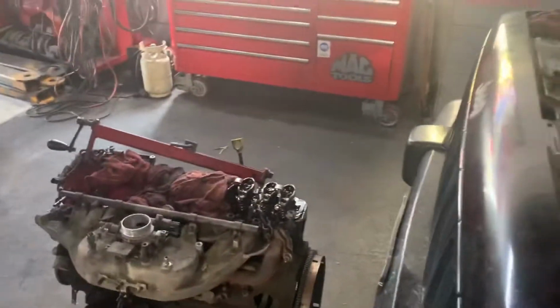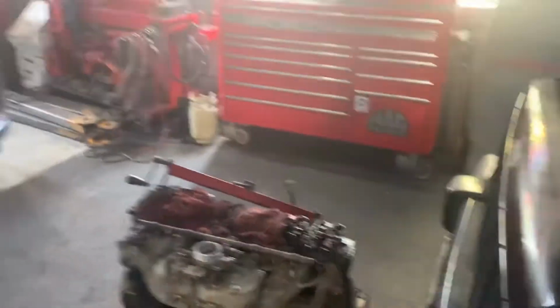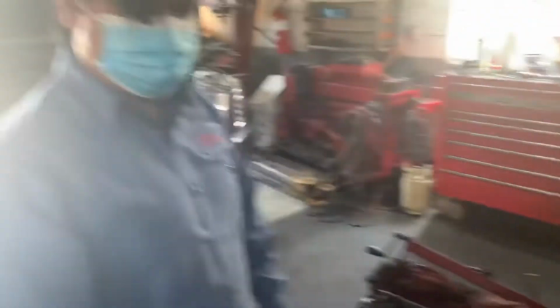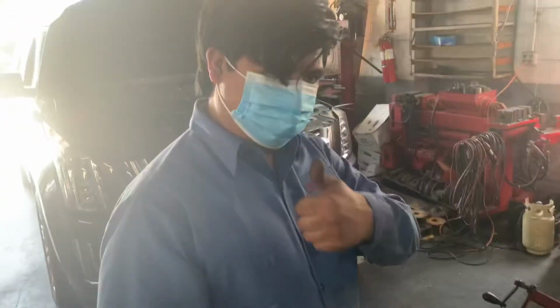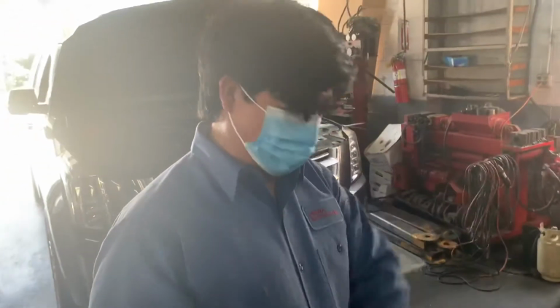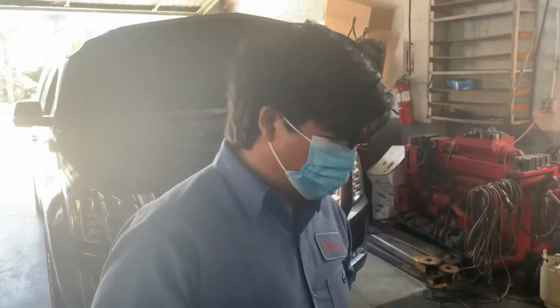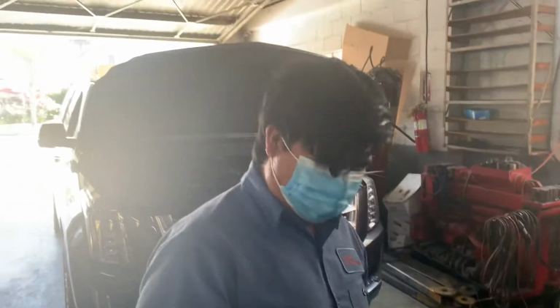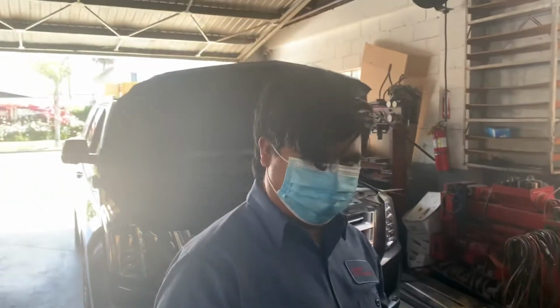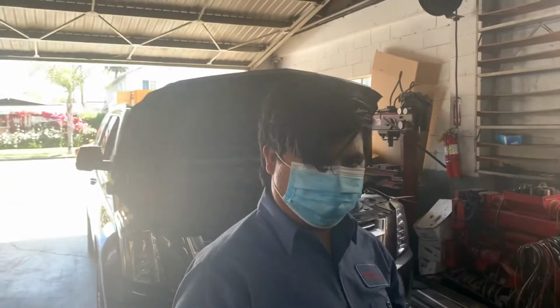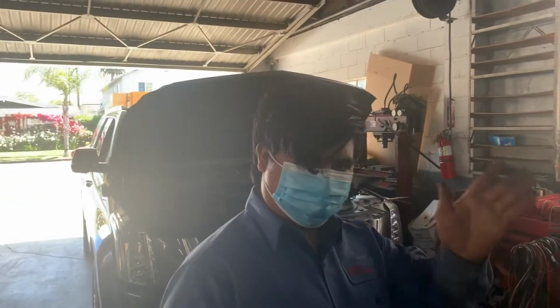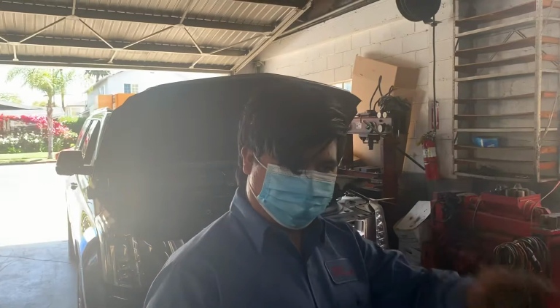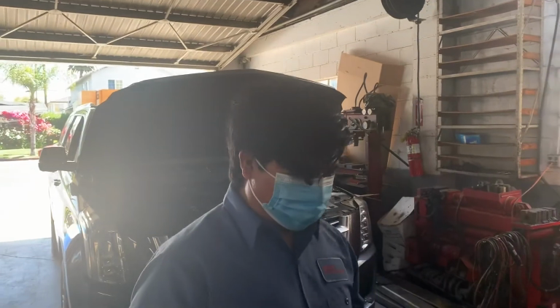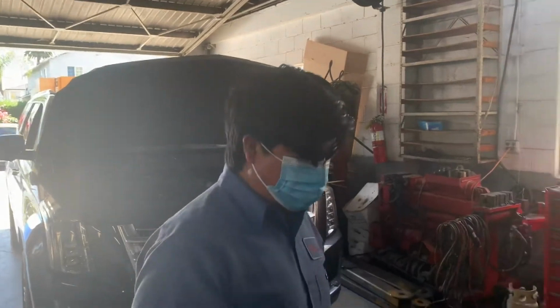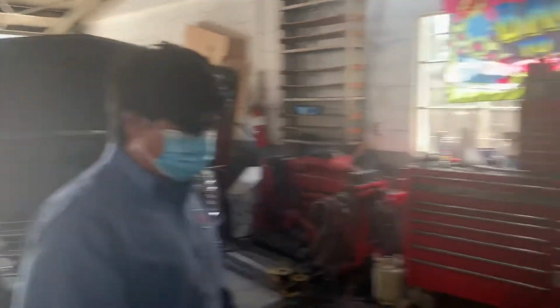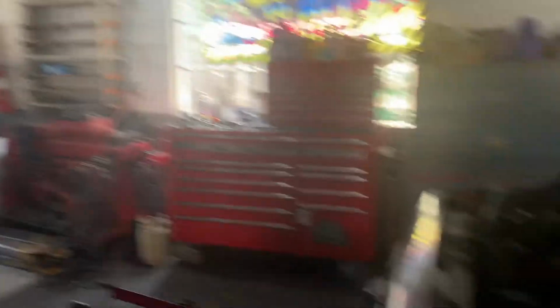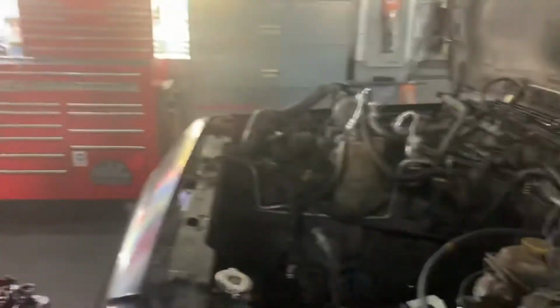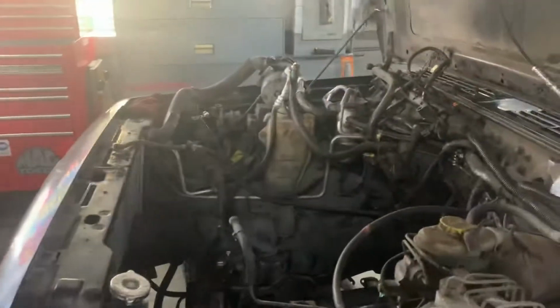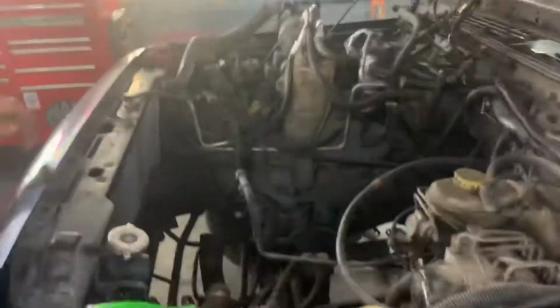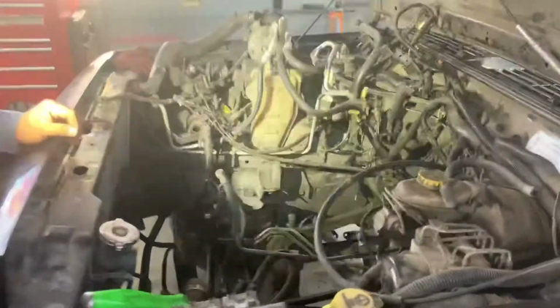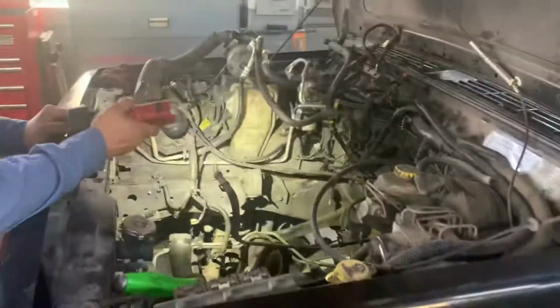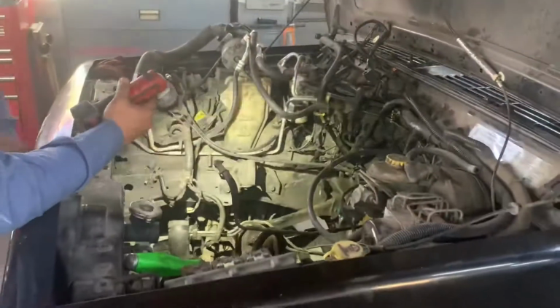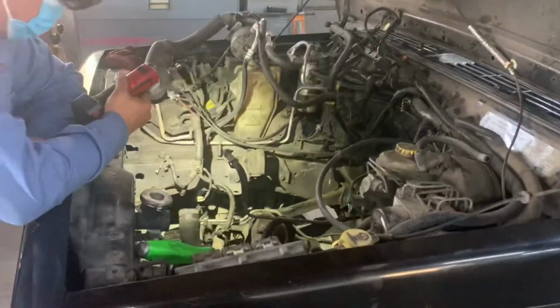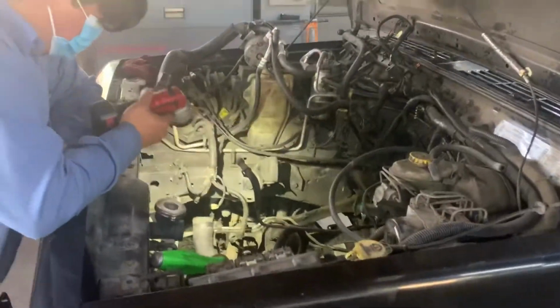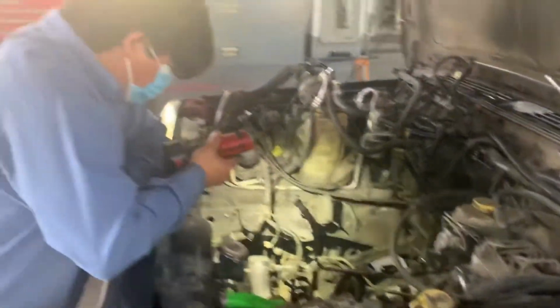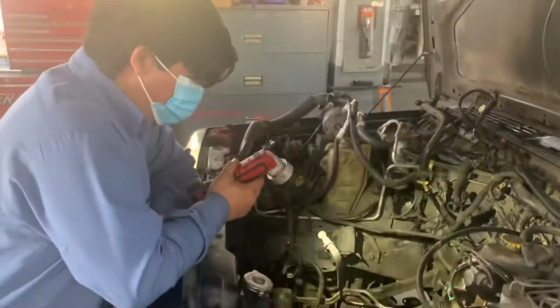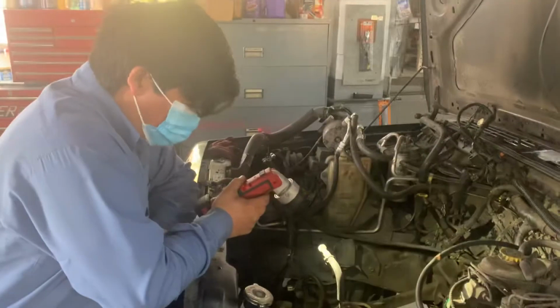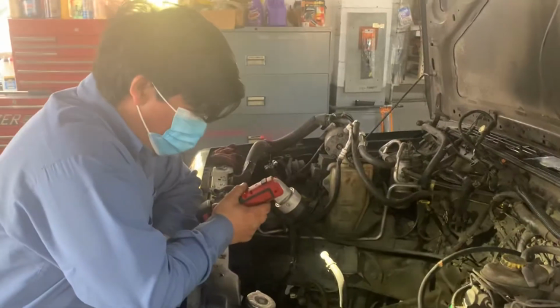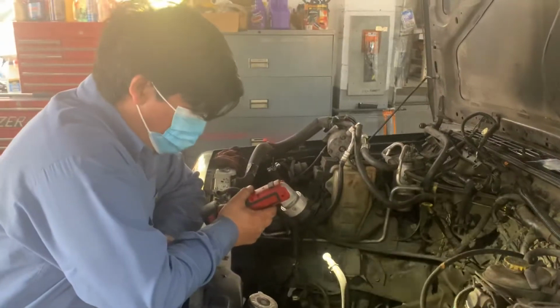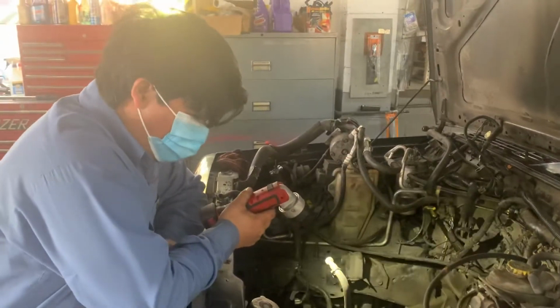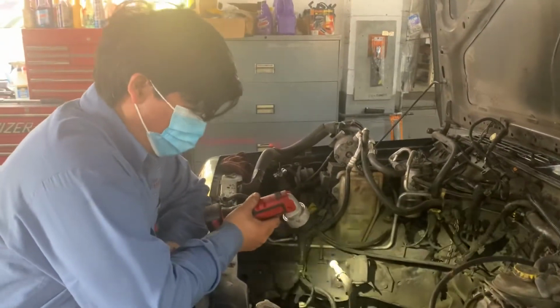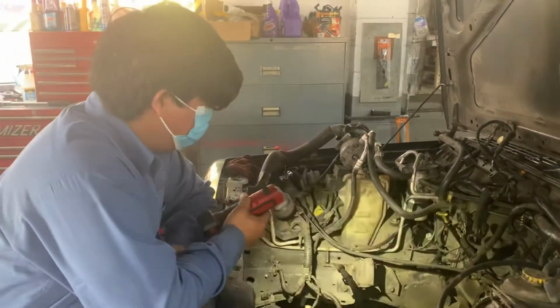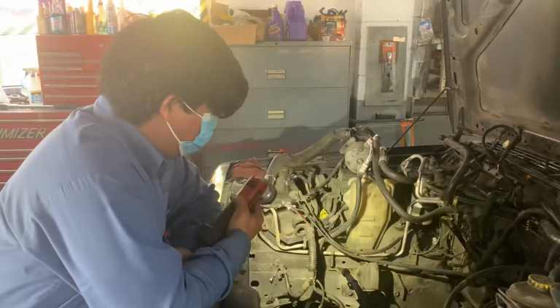So guys, if you have a similar issue, come on down and speak to Nicholas or Rubin at 793 Redondo Avenue. You'll save yourself a ton of money — they're phenomenal, I've been with them for 20 years. Old or new, they'll get it fixed. Thank you, Nicholas.